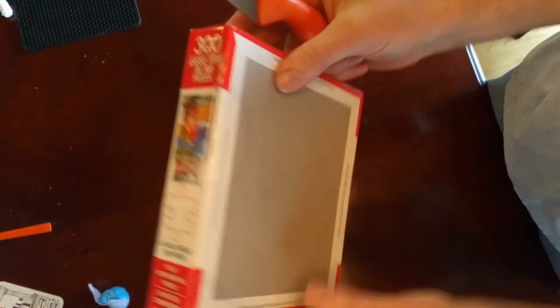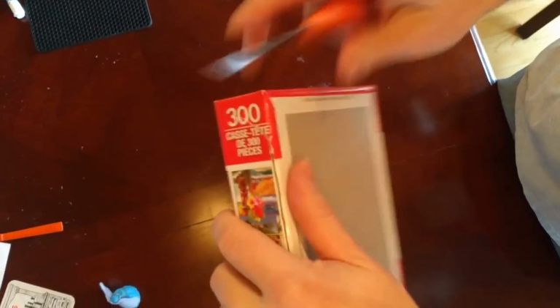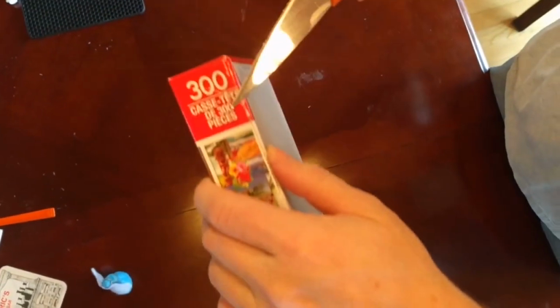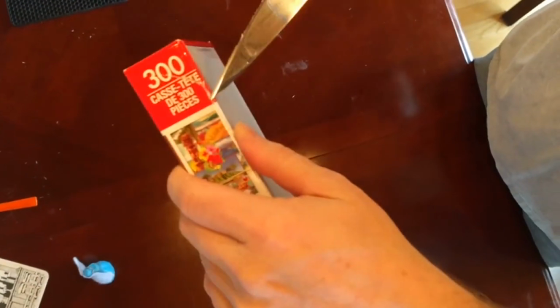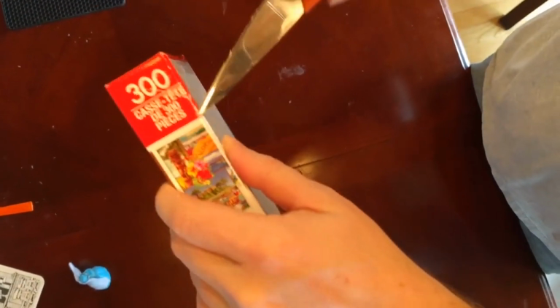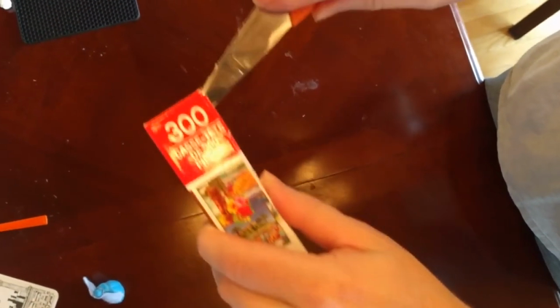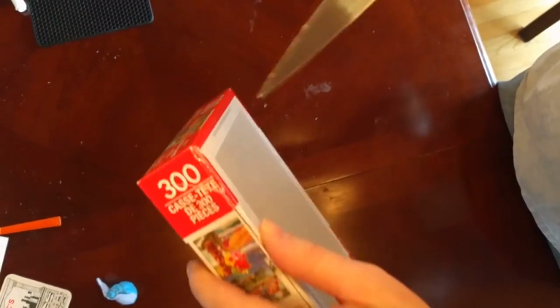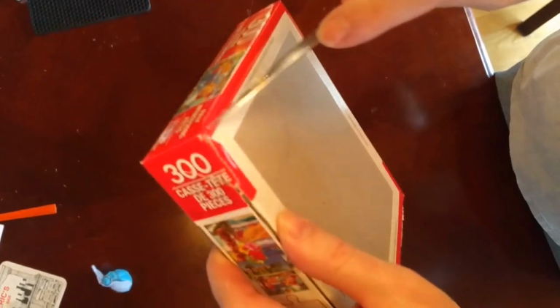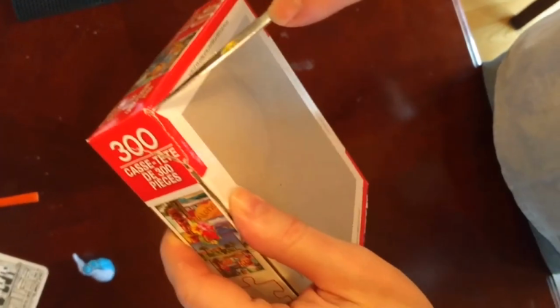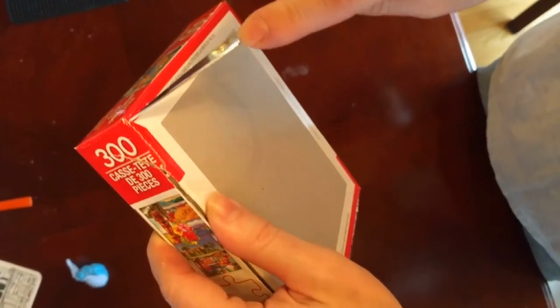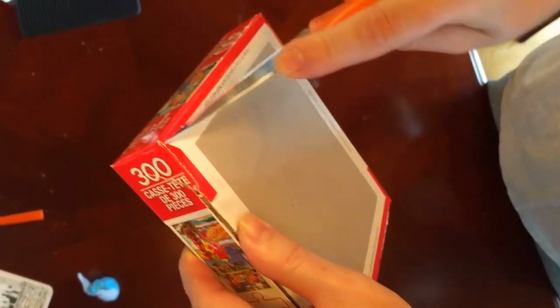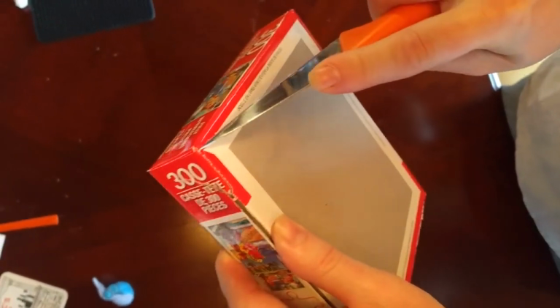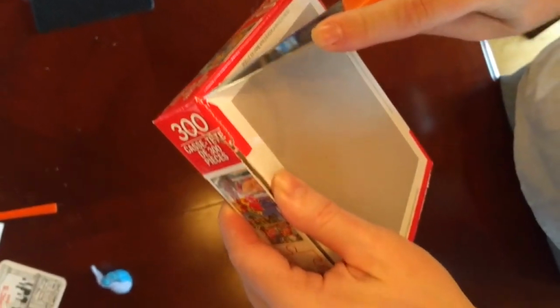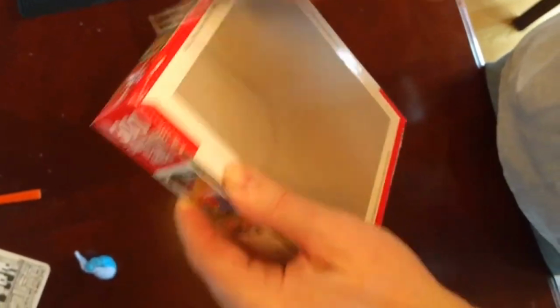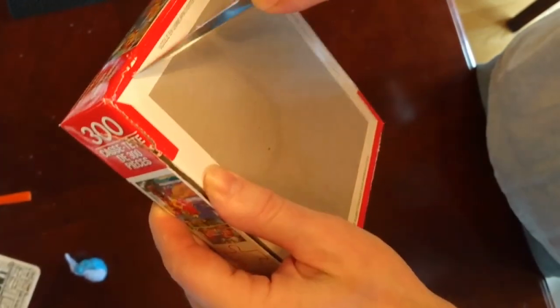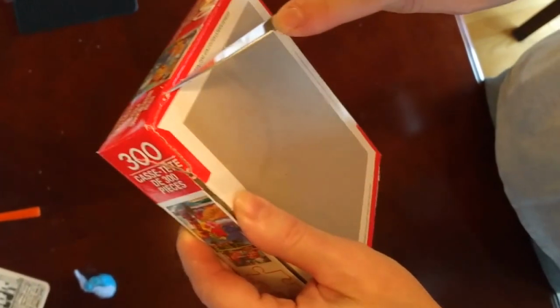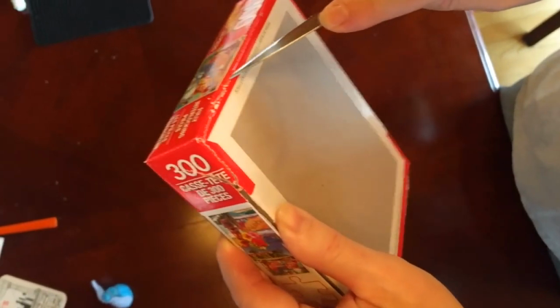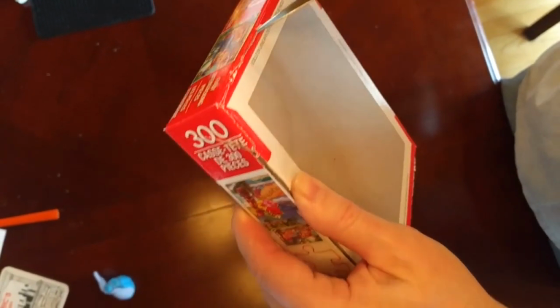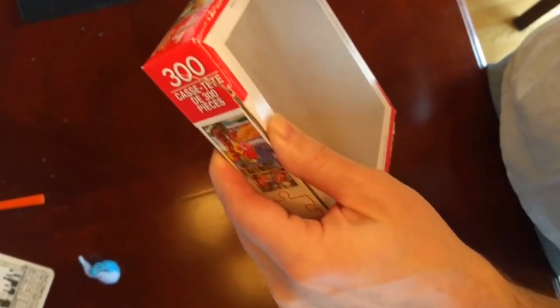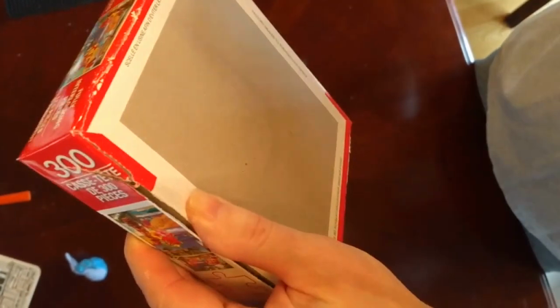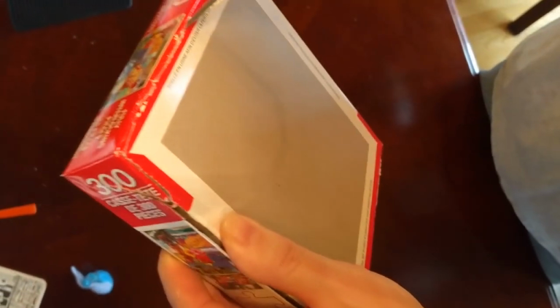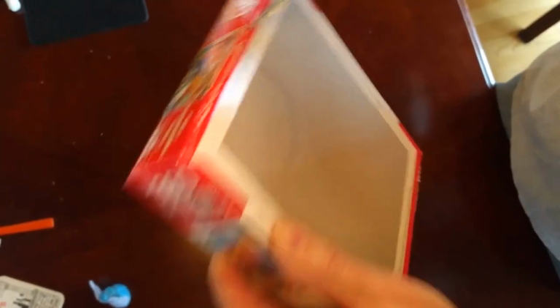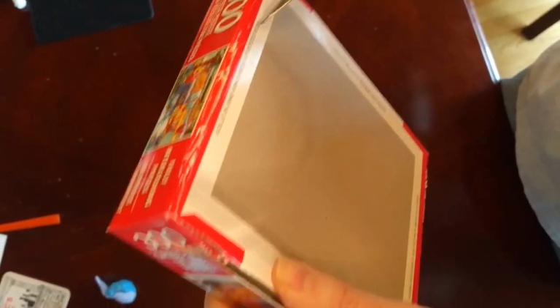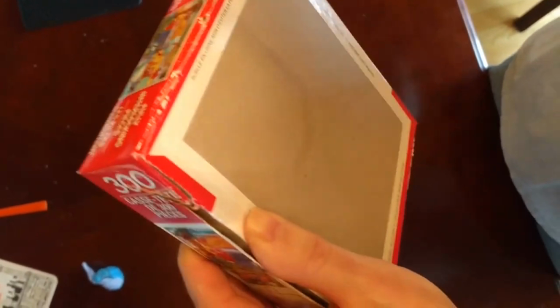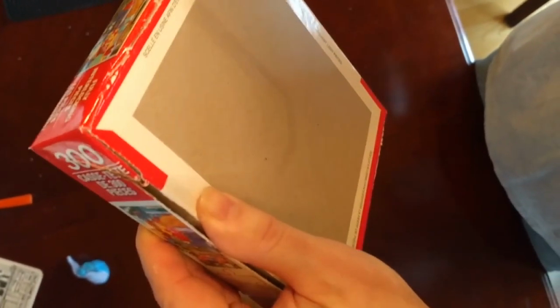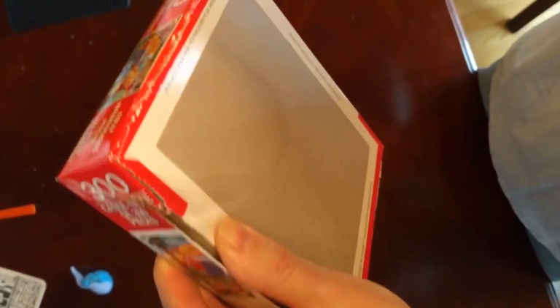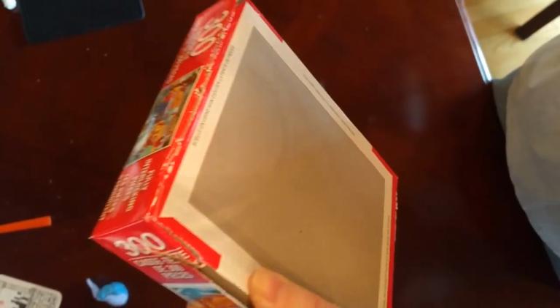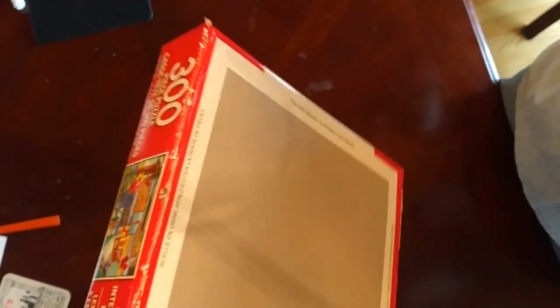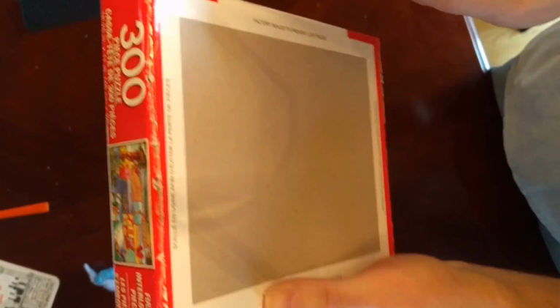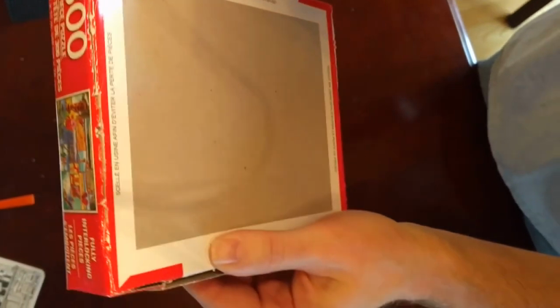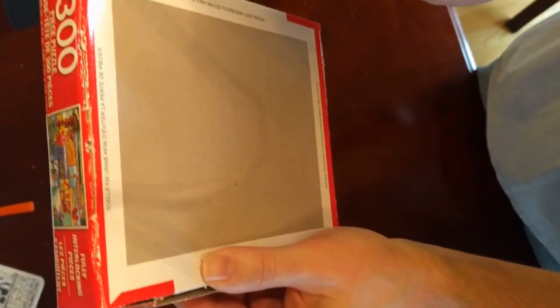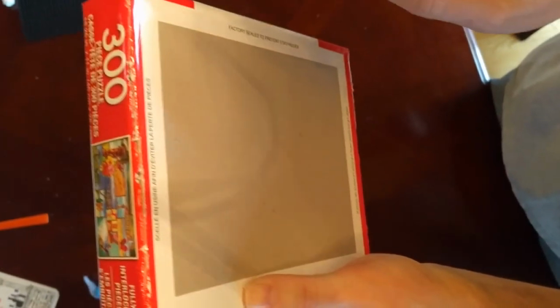You need a snack, Koop? Koopa needs a snack. Daddy's trying to cut this puzzle open without cutting his finger off. Yeah, yeah — Daddy!